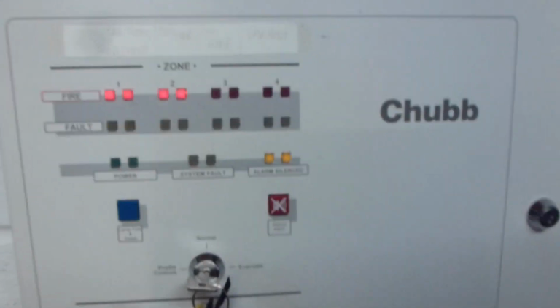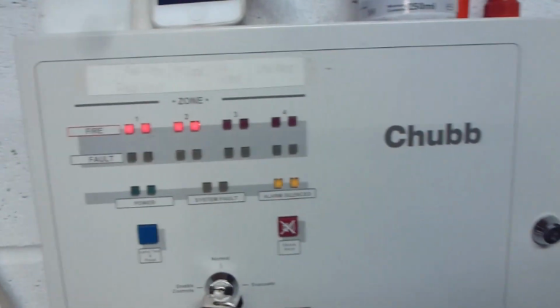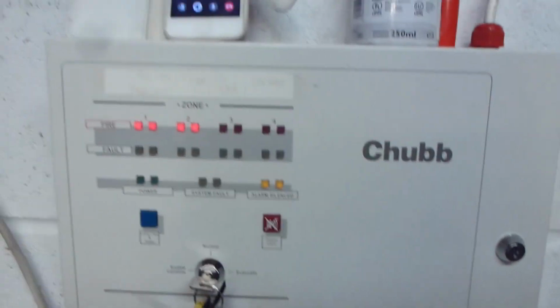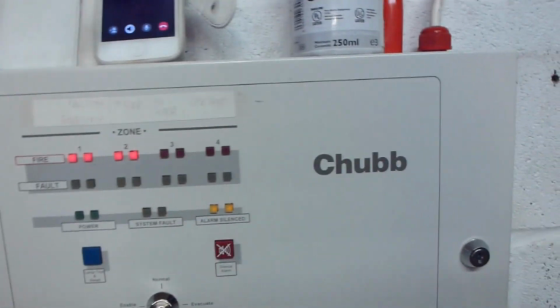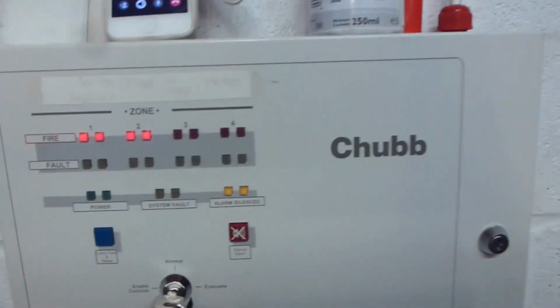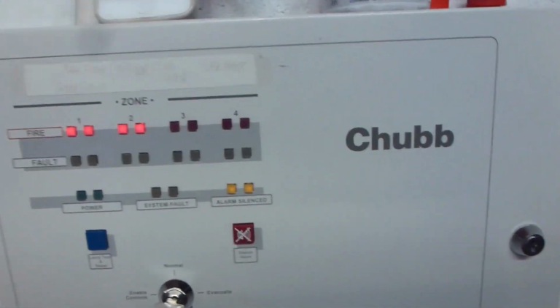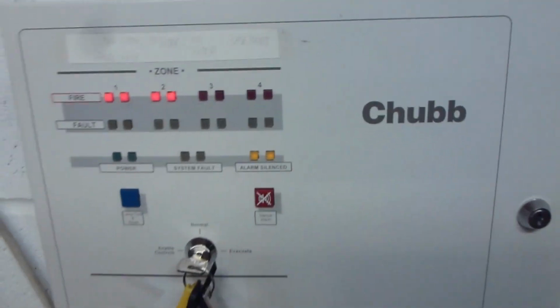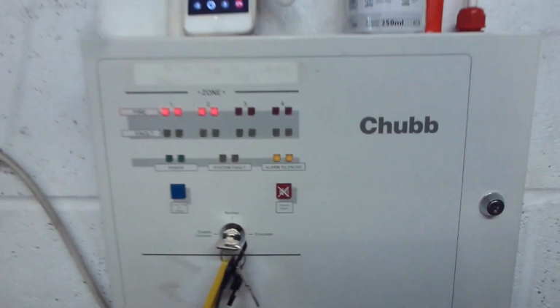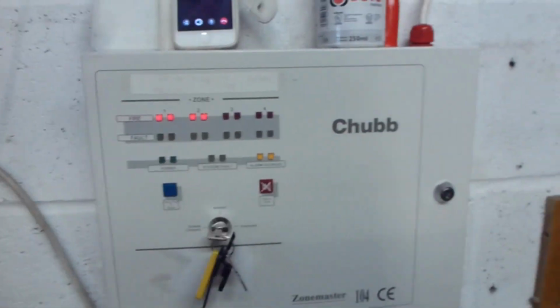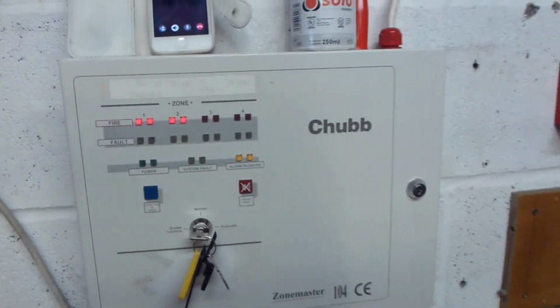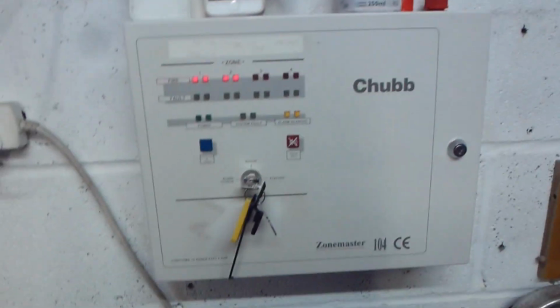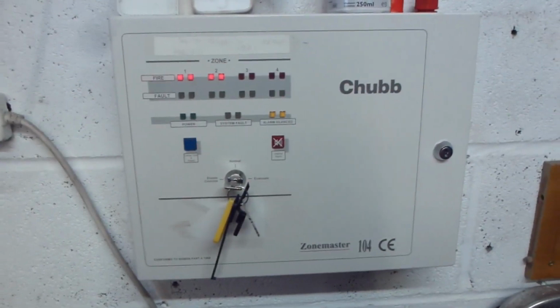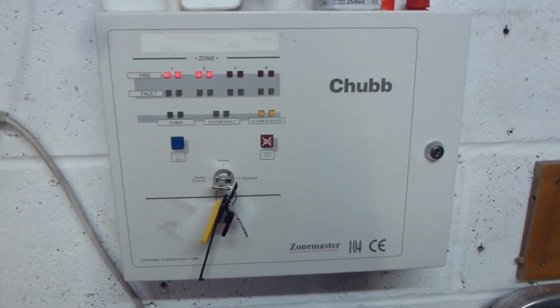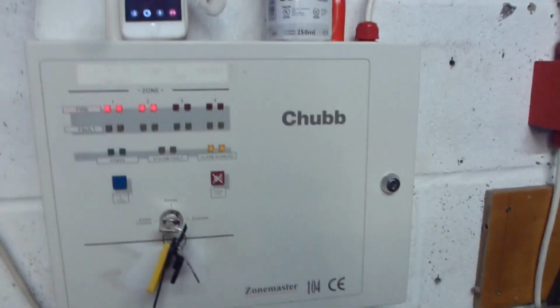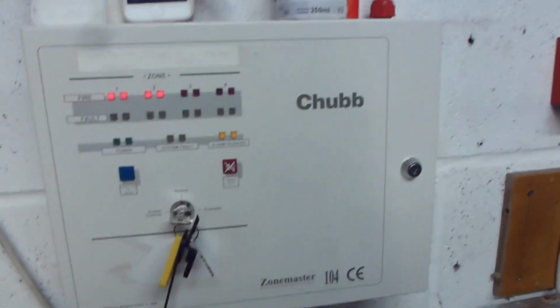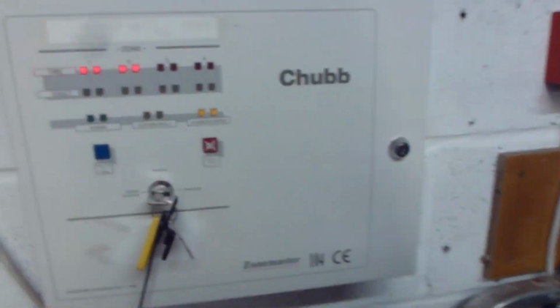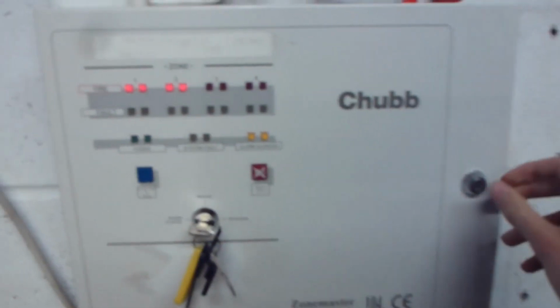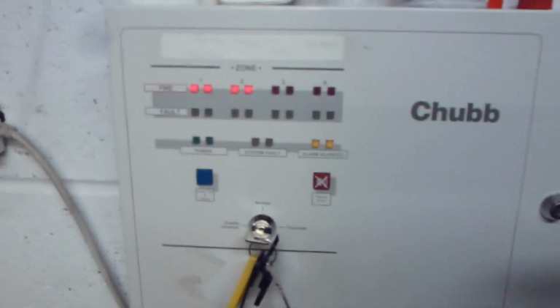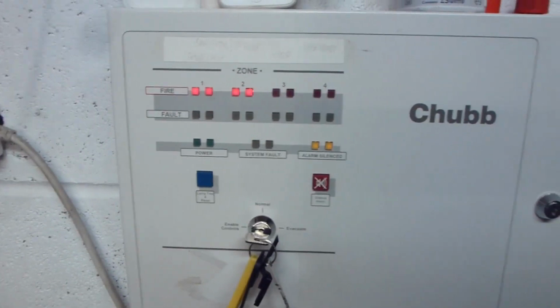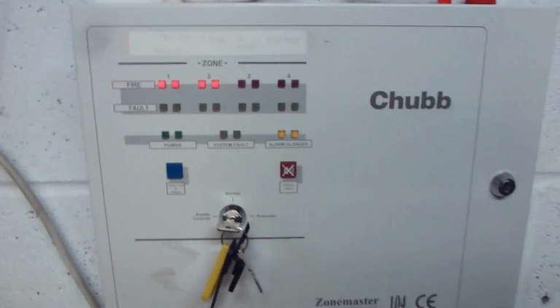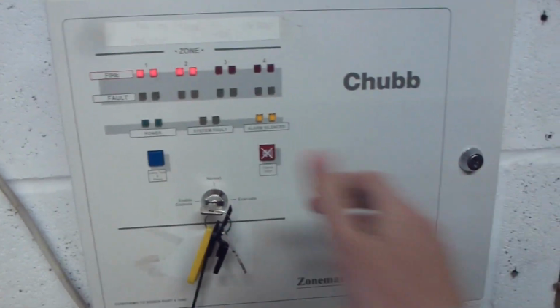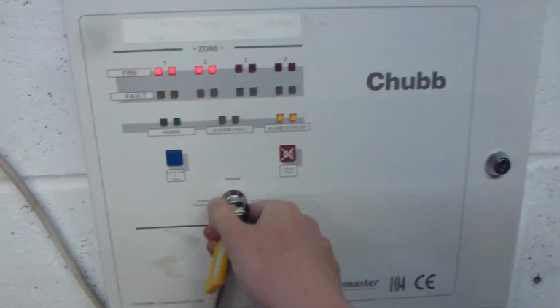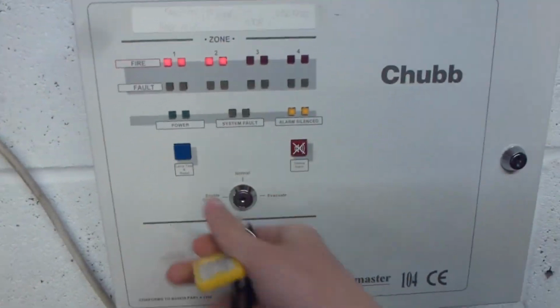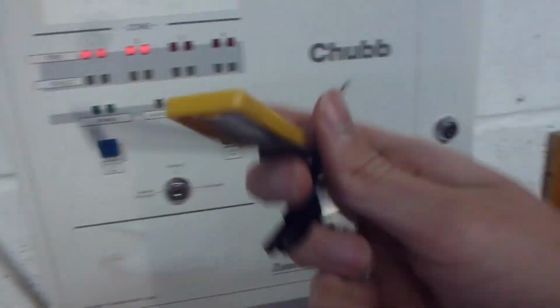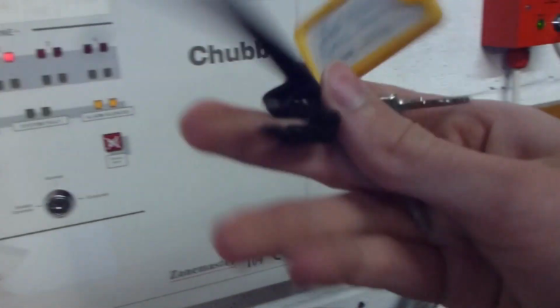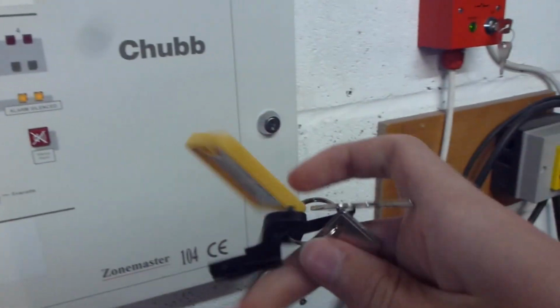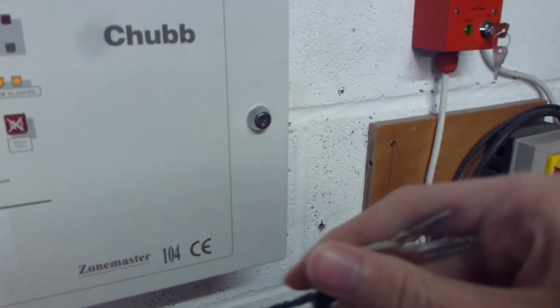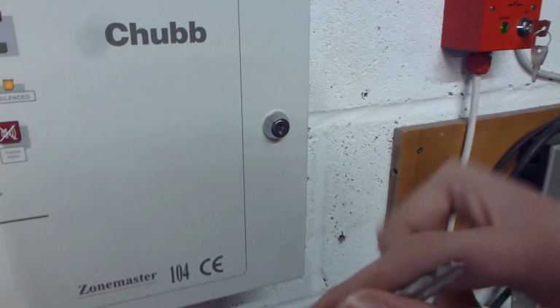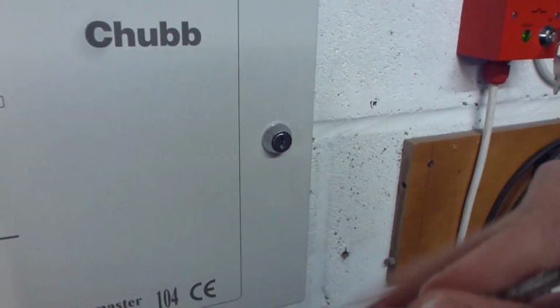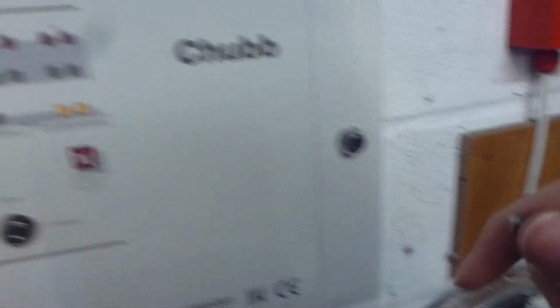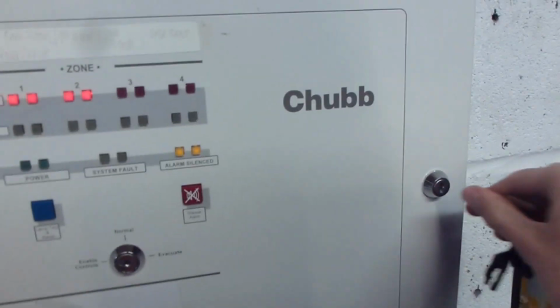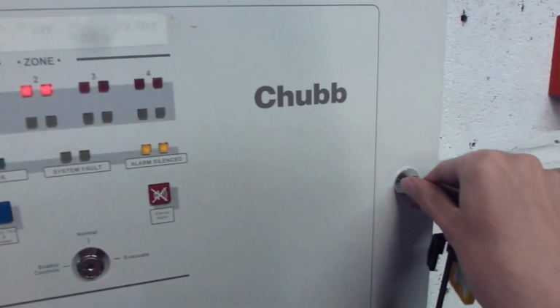So guys, that's been system test 18 — the first video across the new conventional system. I'll show the wiring on the inside of the panel as well.